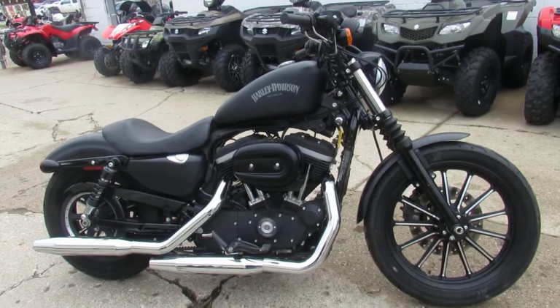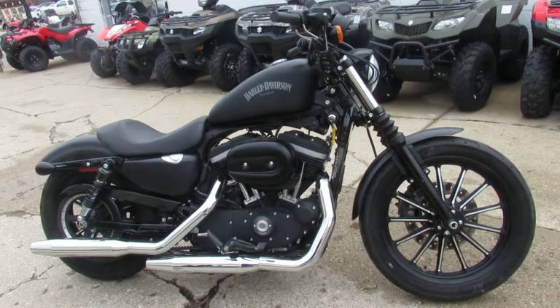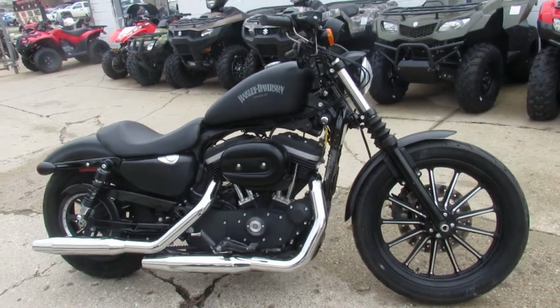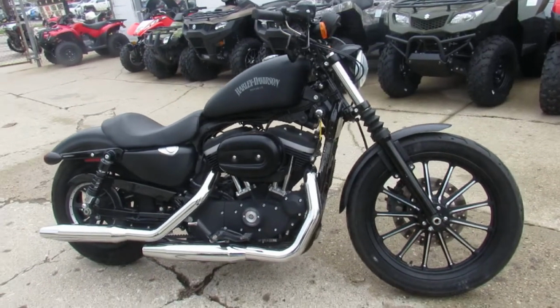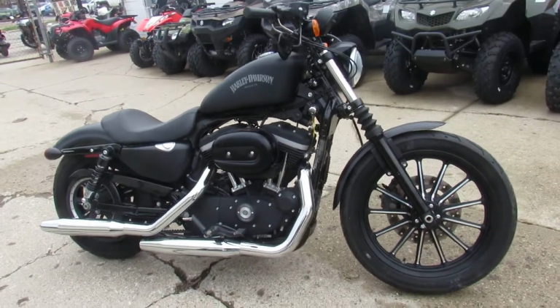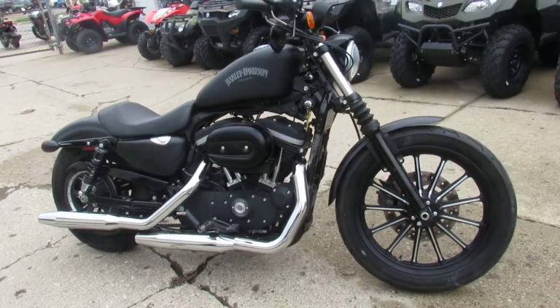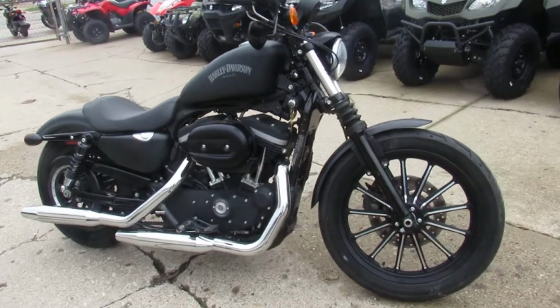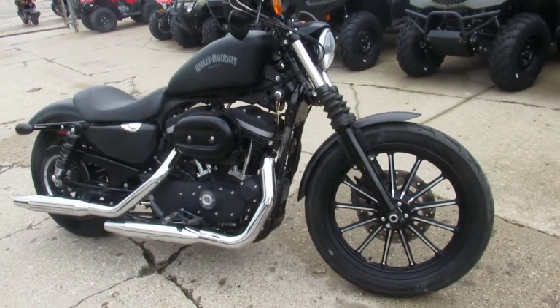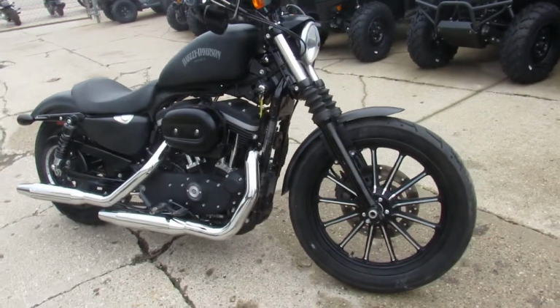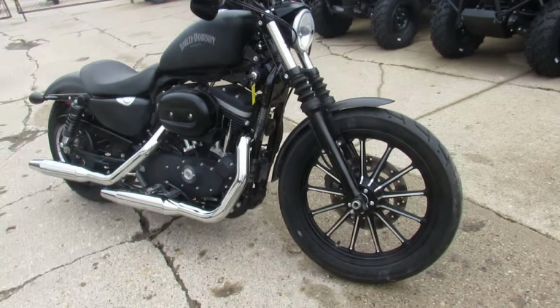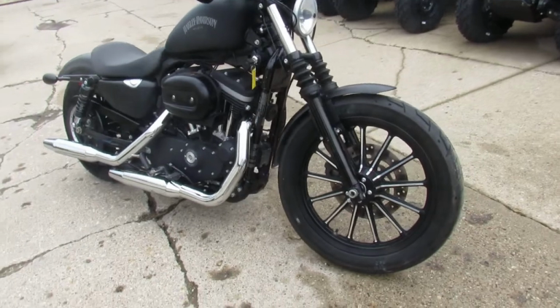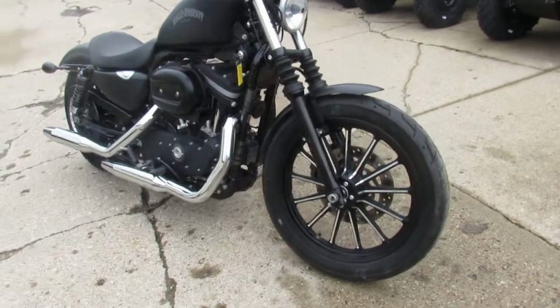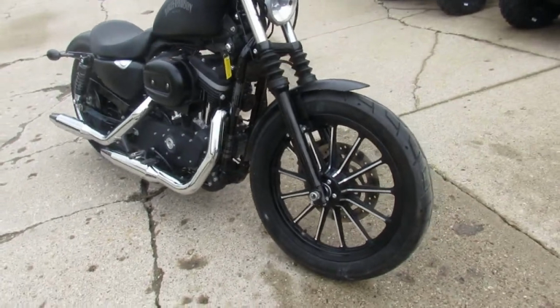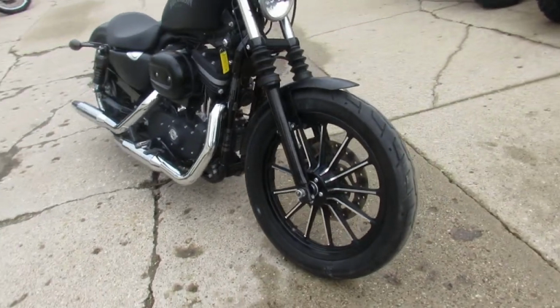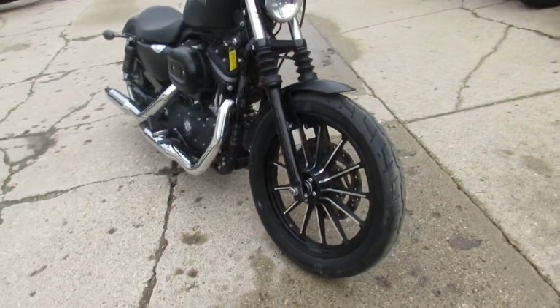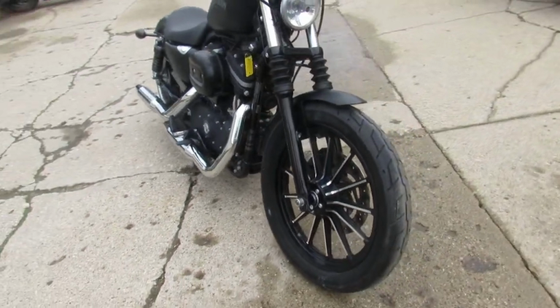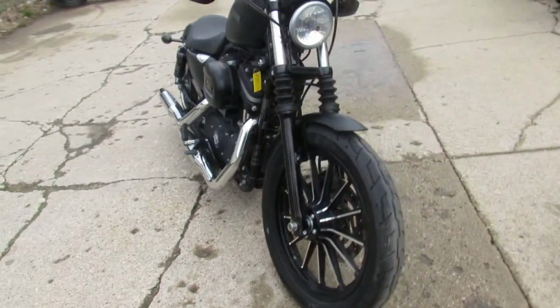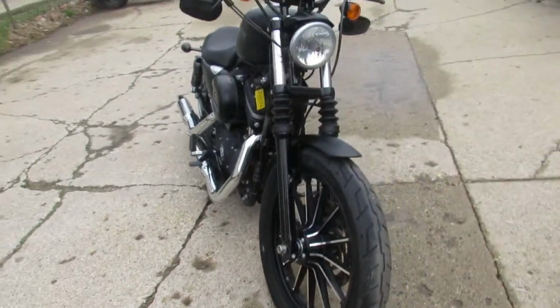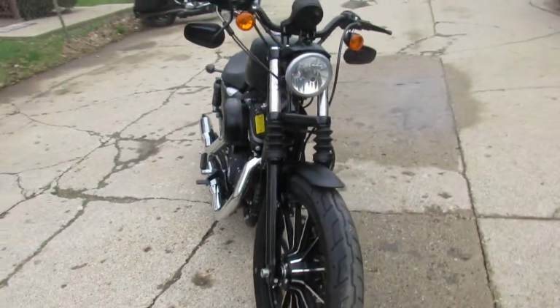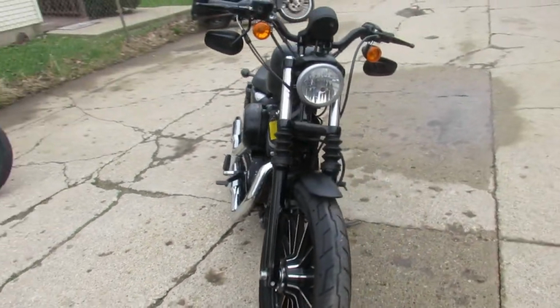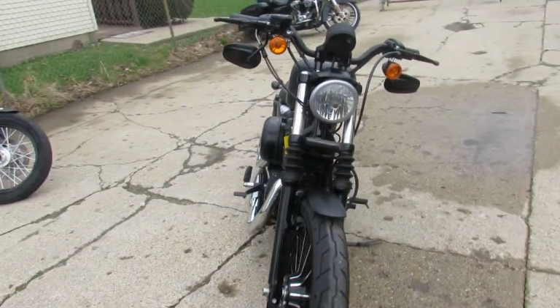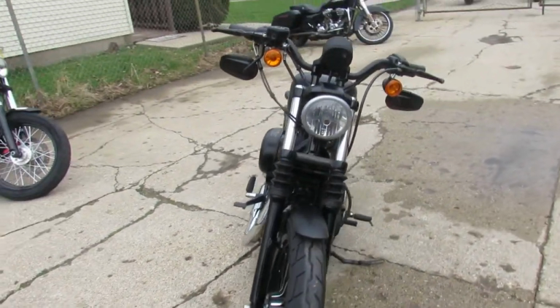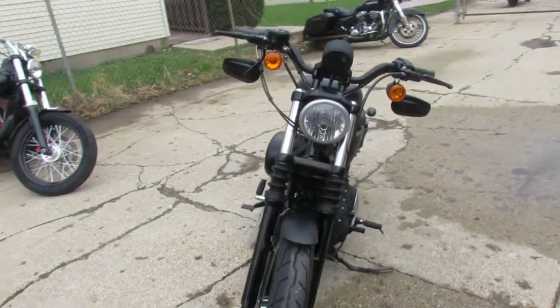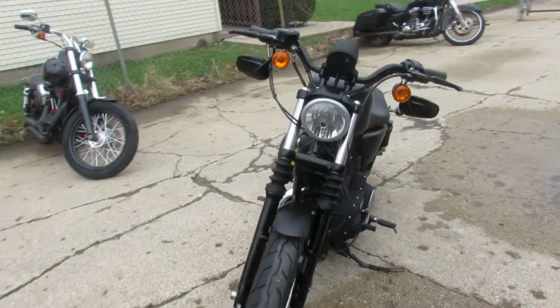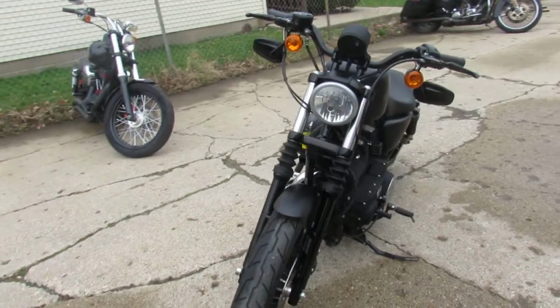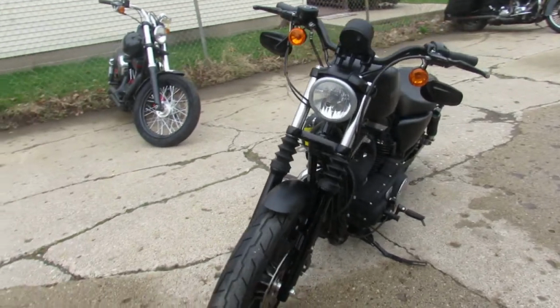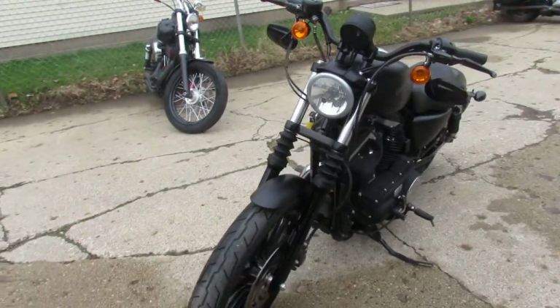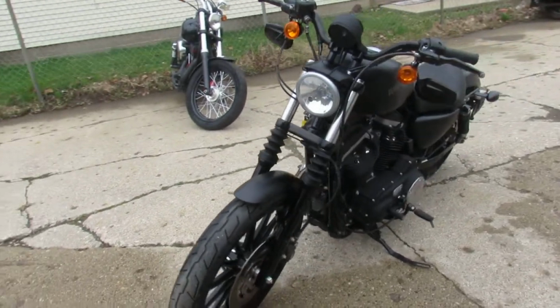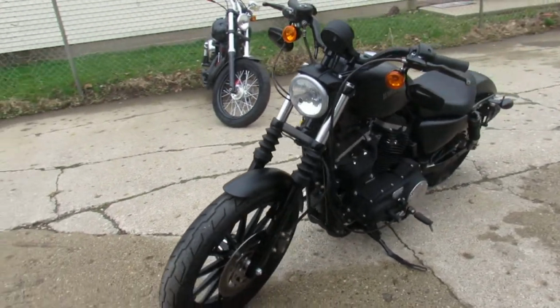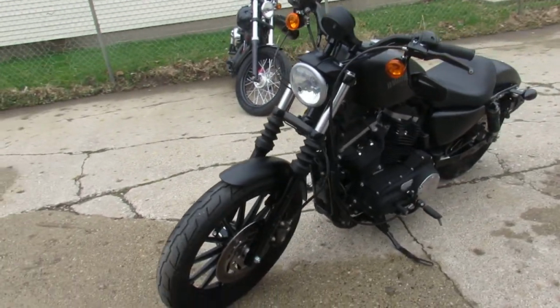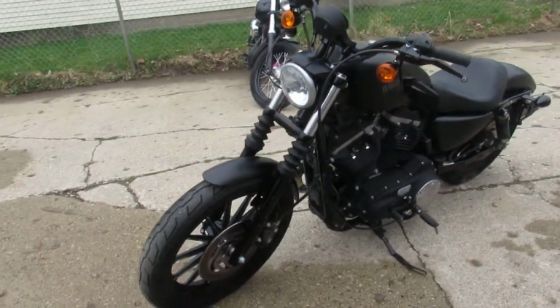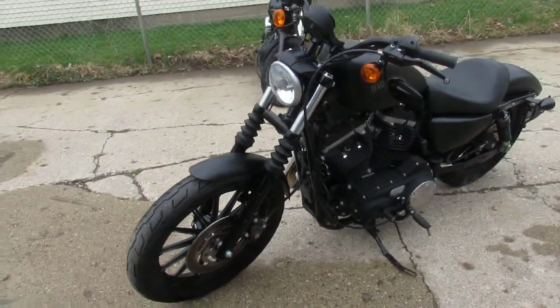It's Approval Power Sports doing some videos on our used Harleys. We've got over 400 used Harleys in our showroom. It's springtime, it's riding season — 65 degrees out, it's just beautiful. These things are flying out of here.